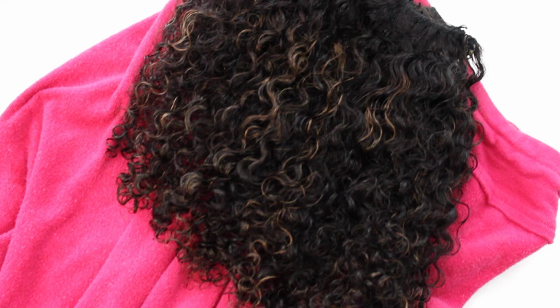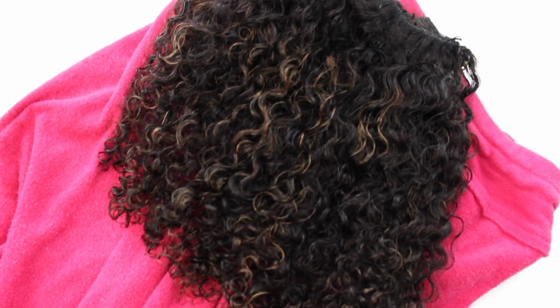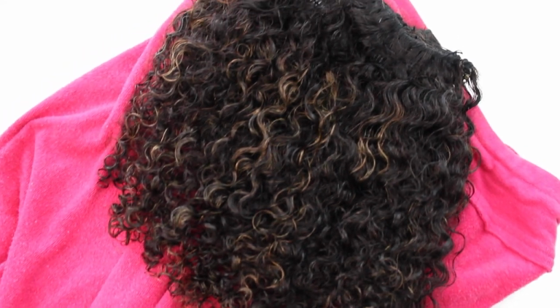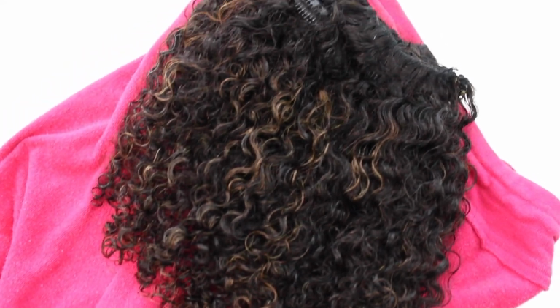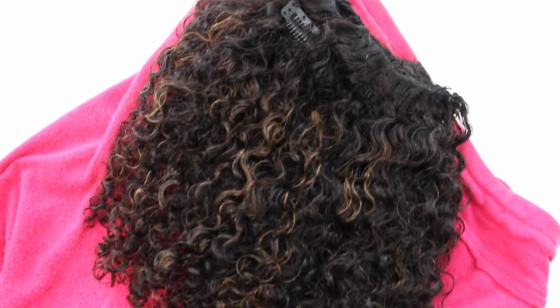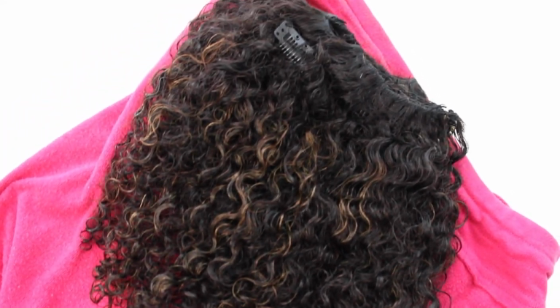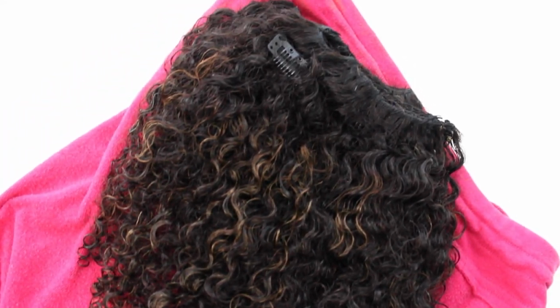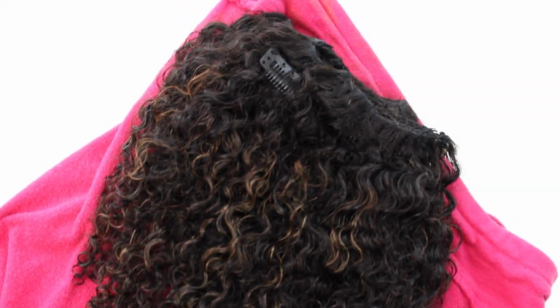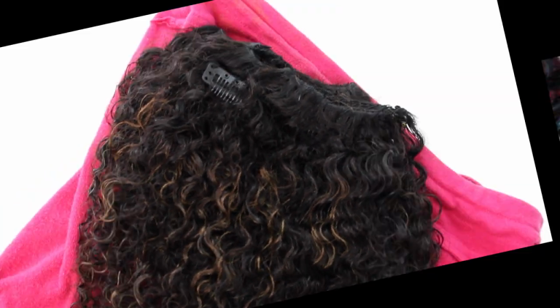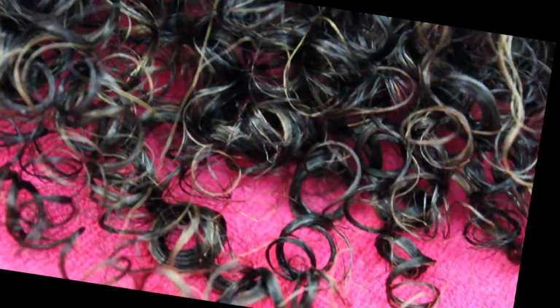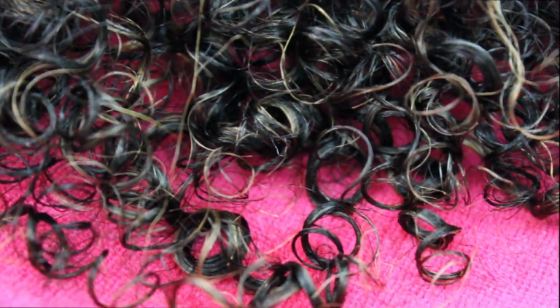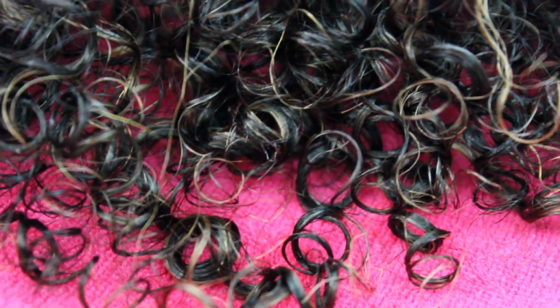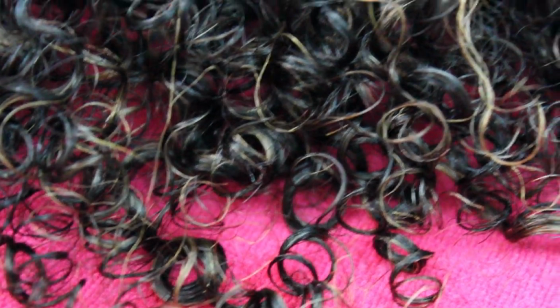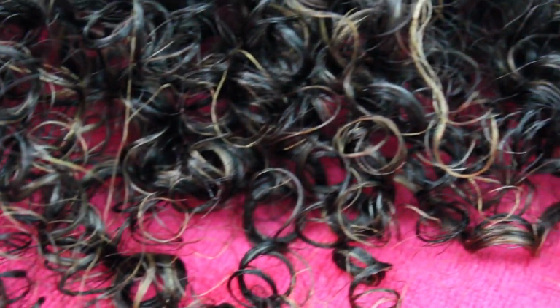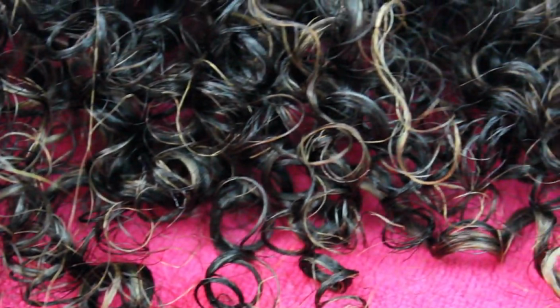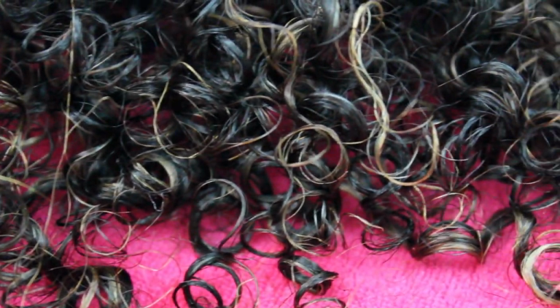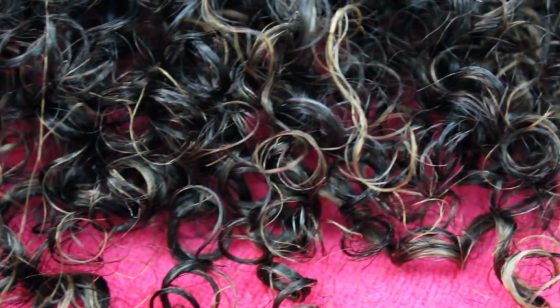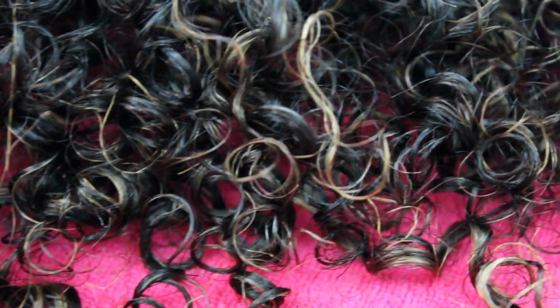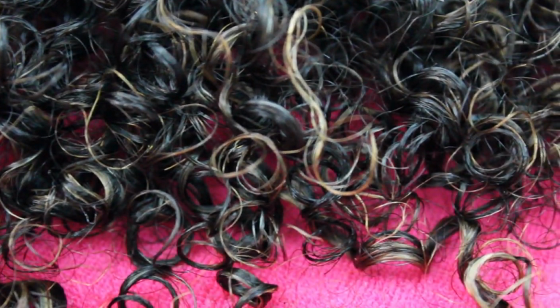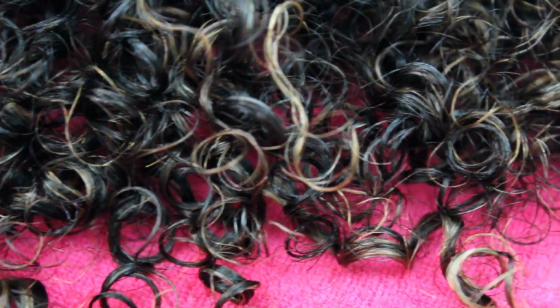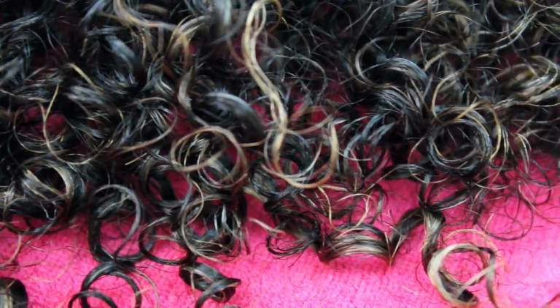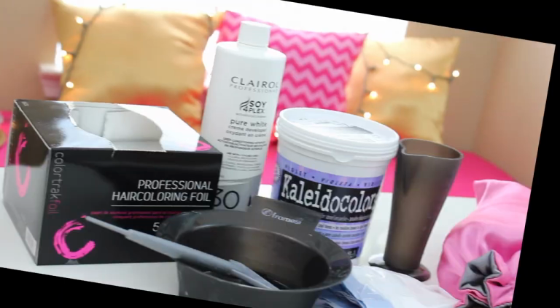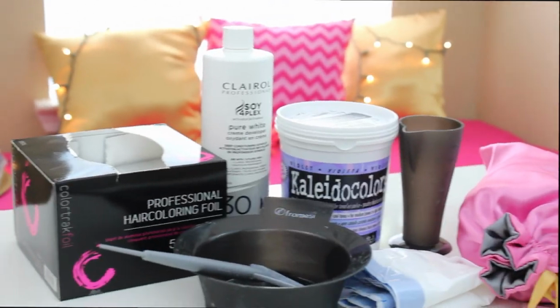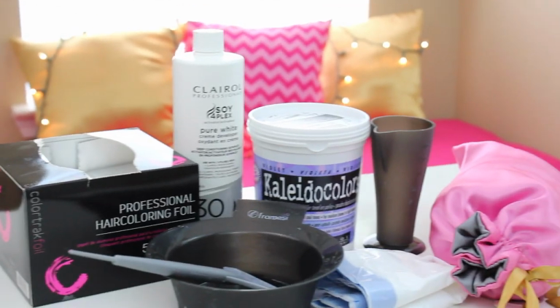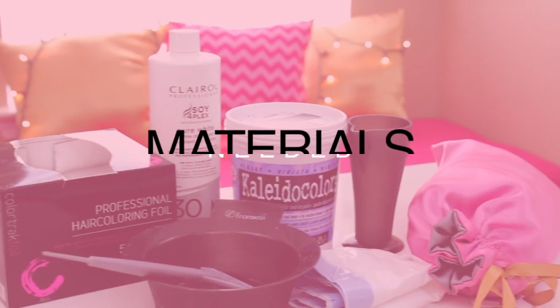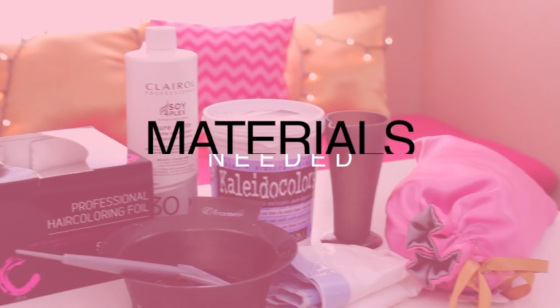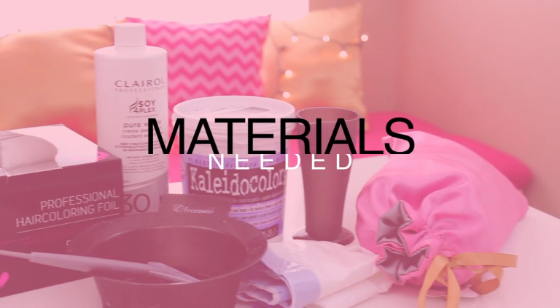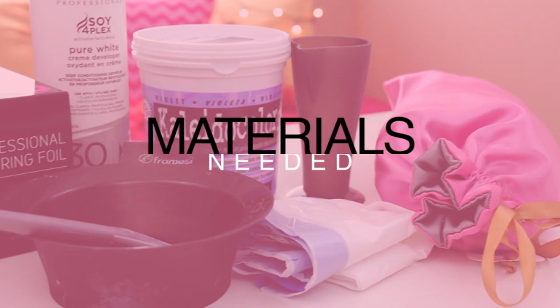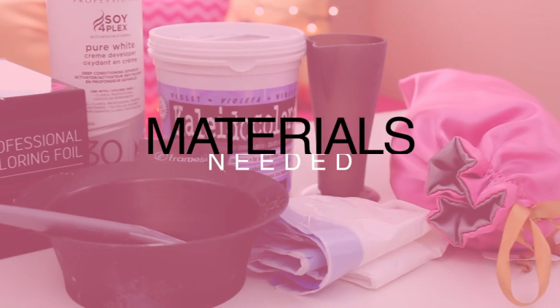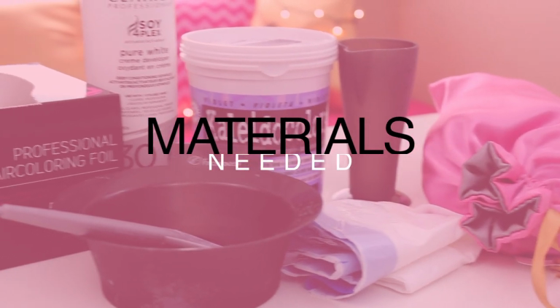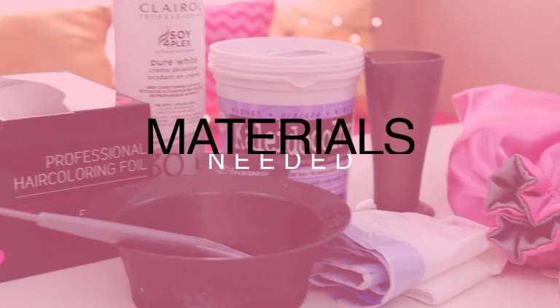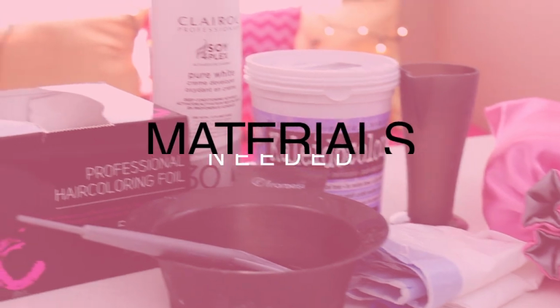Hey Curl Friends! Today I'm going to show you guys how I highlight my Natural Boss Lady Kinky Curly Clip-Ins. This method is beginner friendly and you're just going to need a few items.